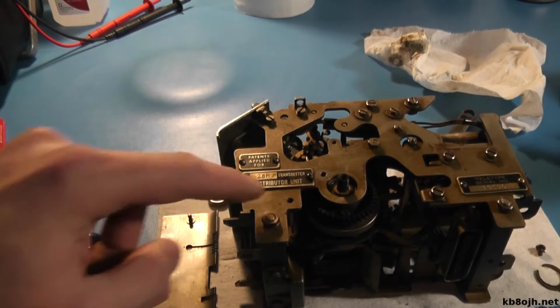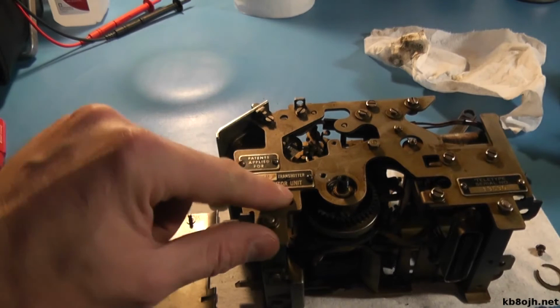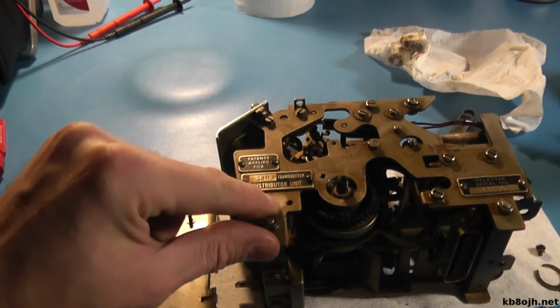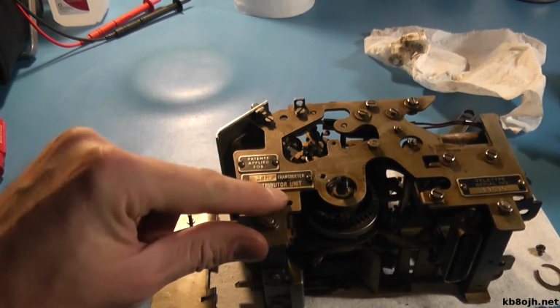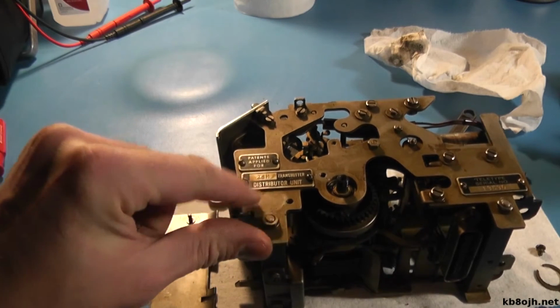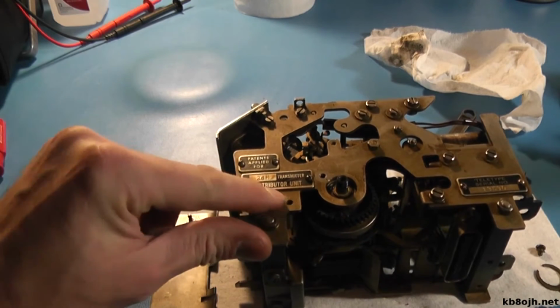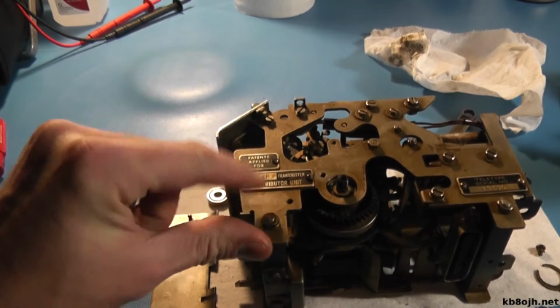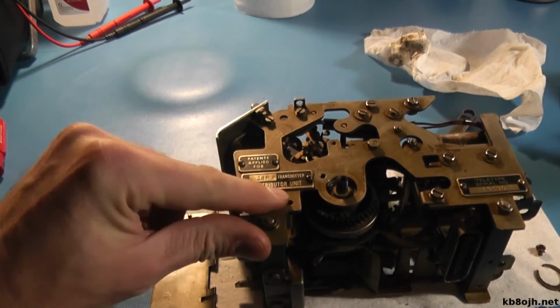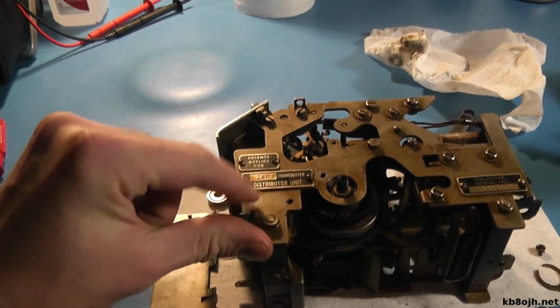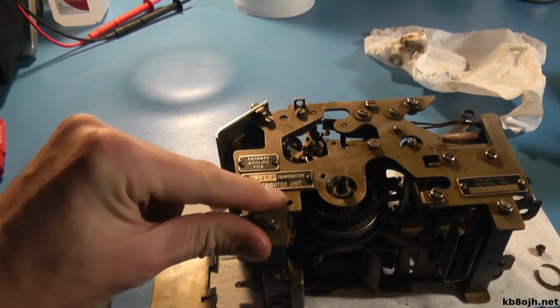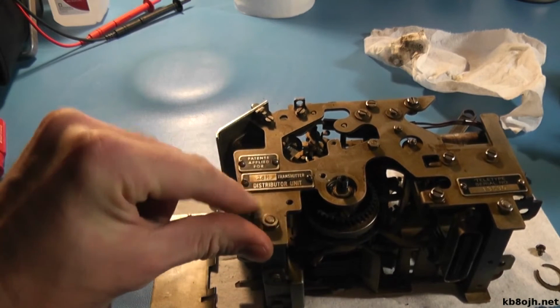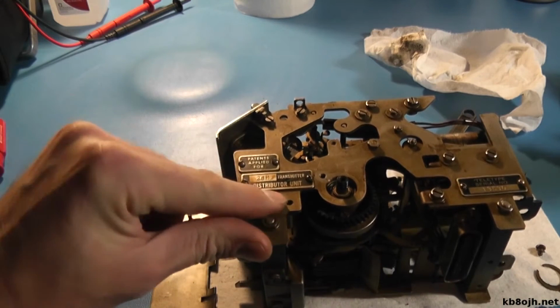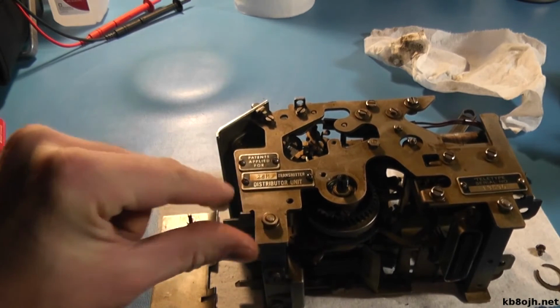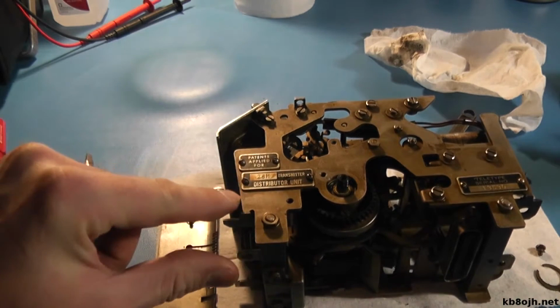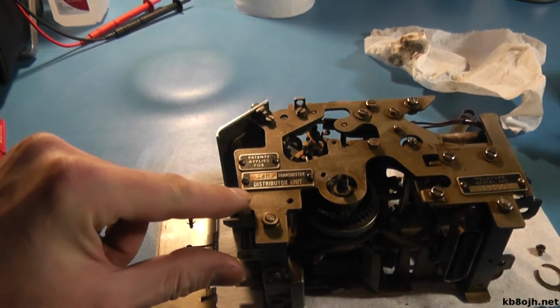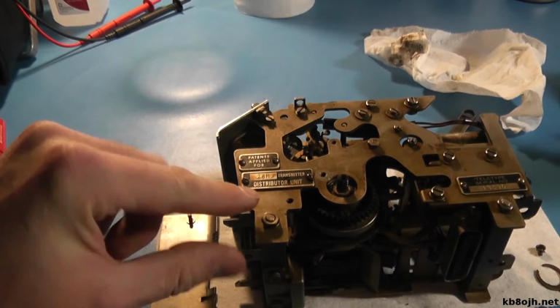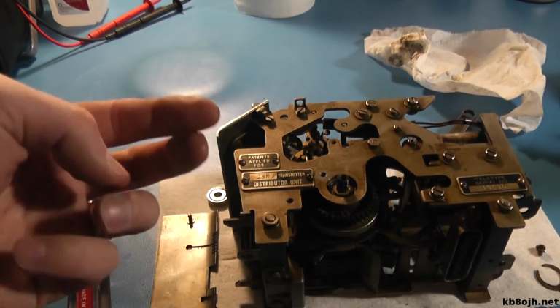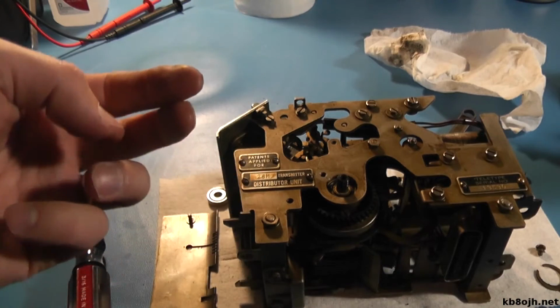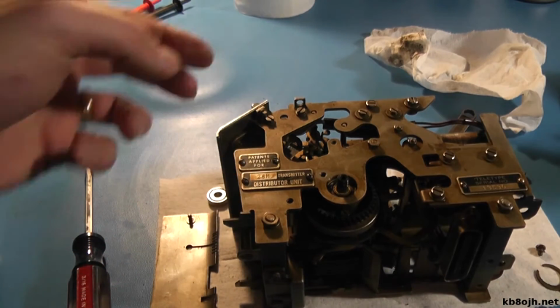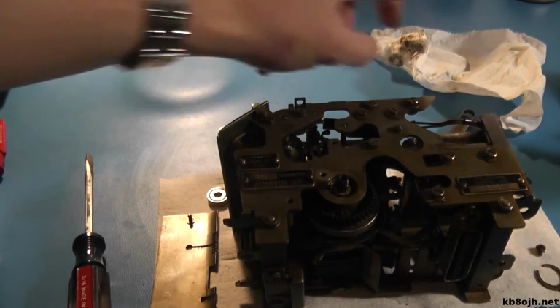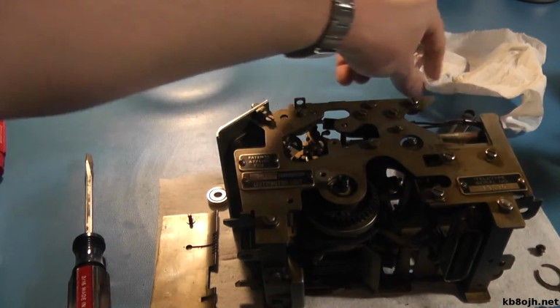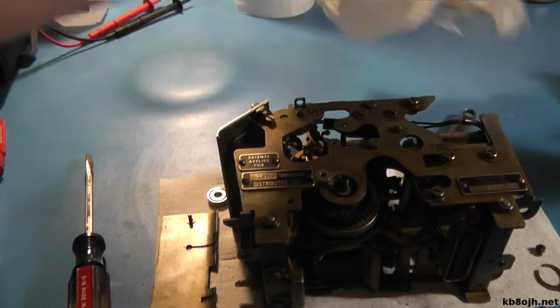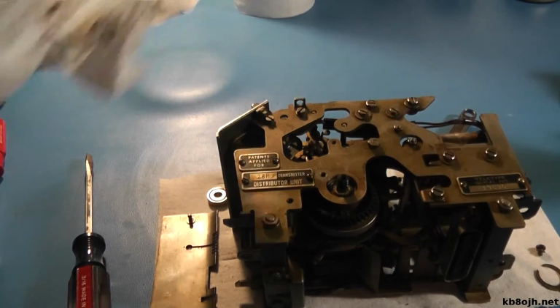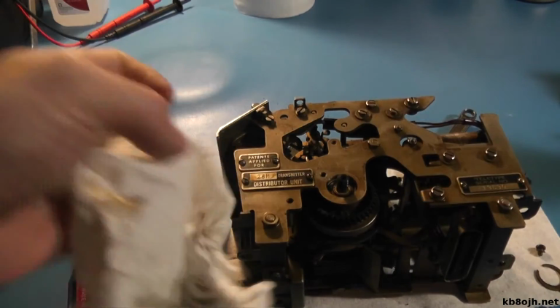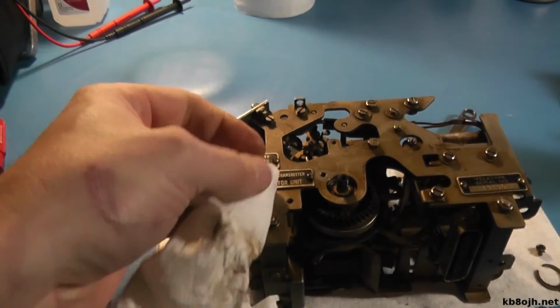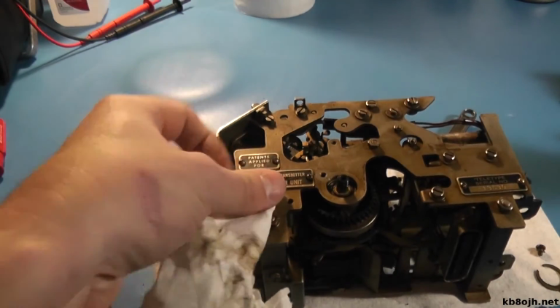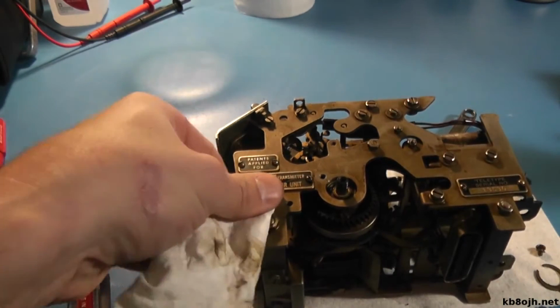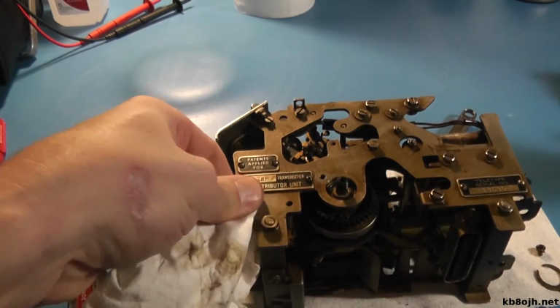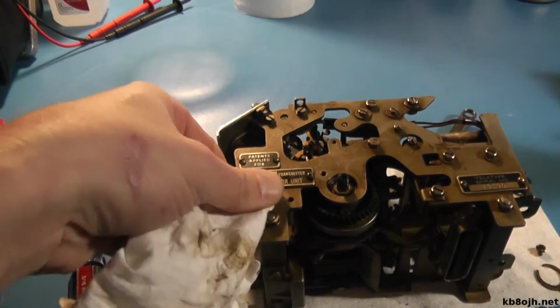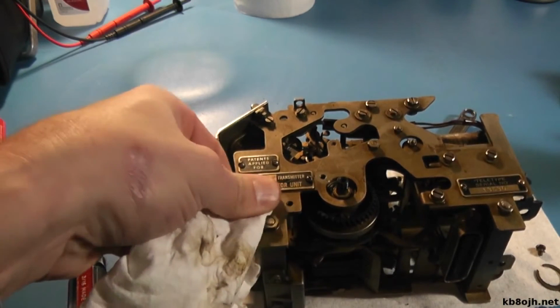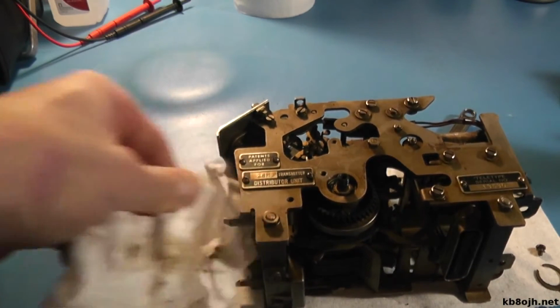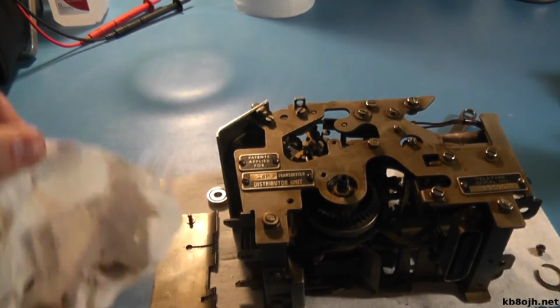You can see how much oil is just on the surface of this. I don't know if it's visible on the video, but I just wiped a cleaner spot on that there just with my finger.